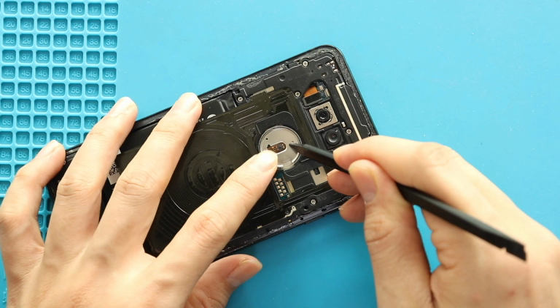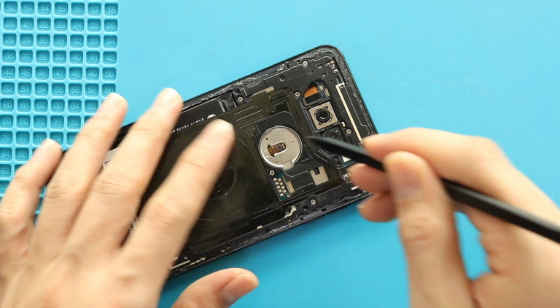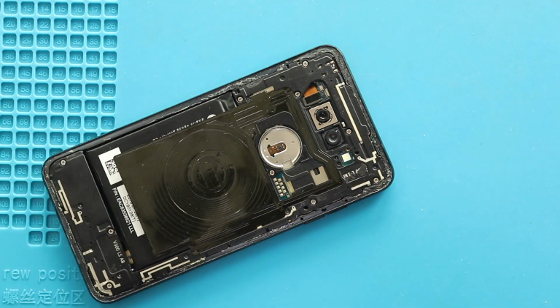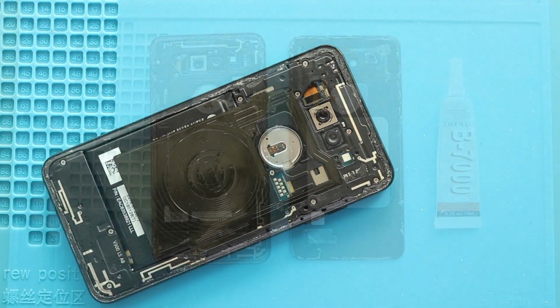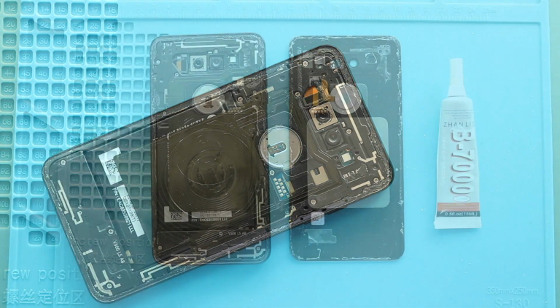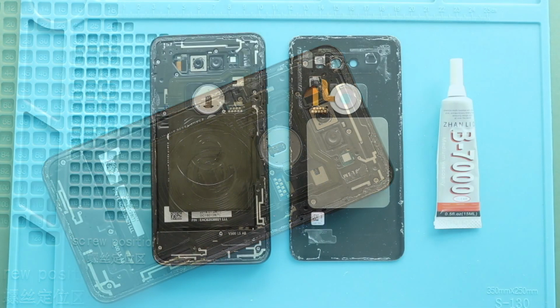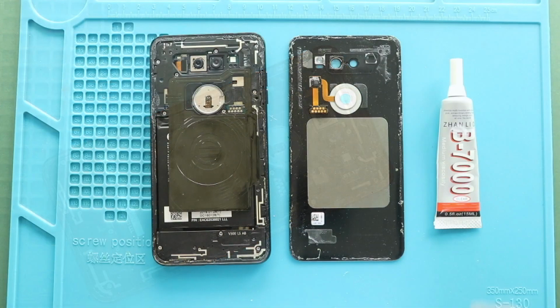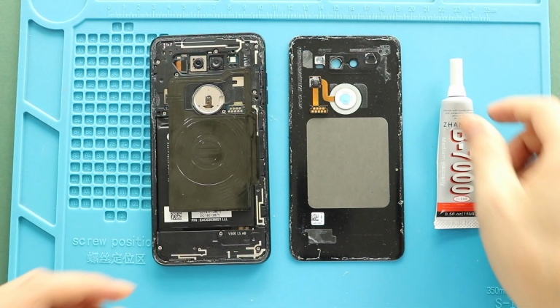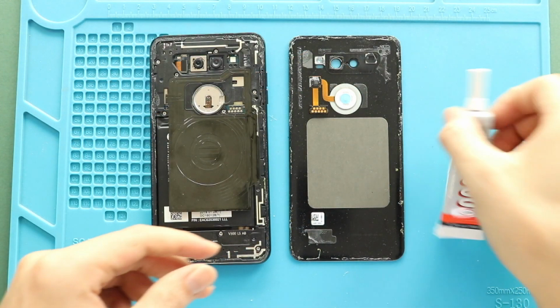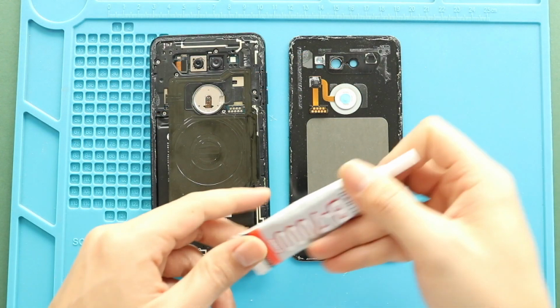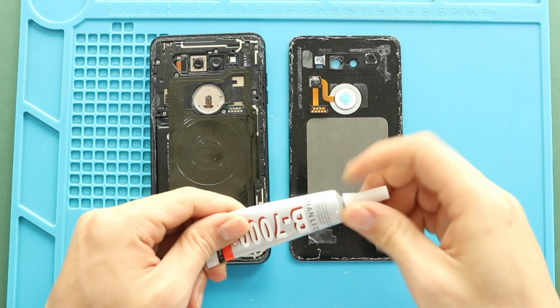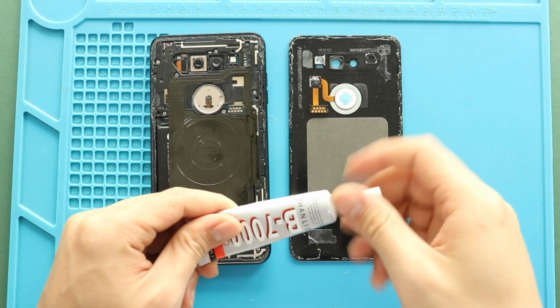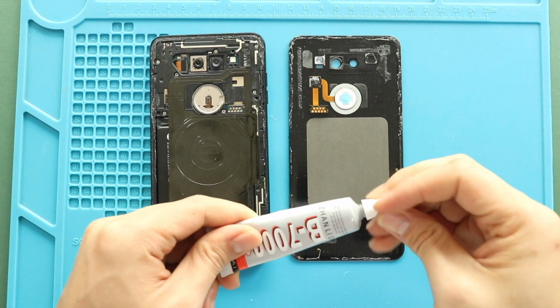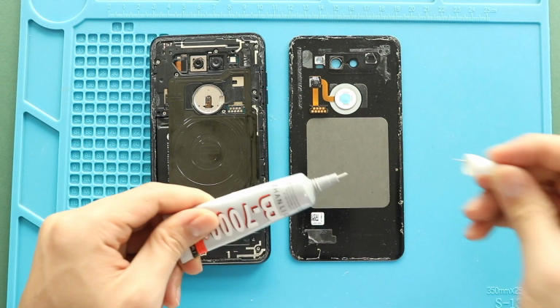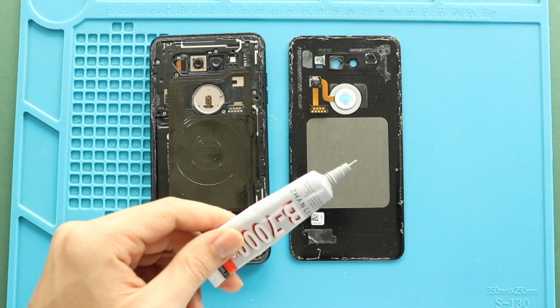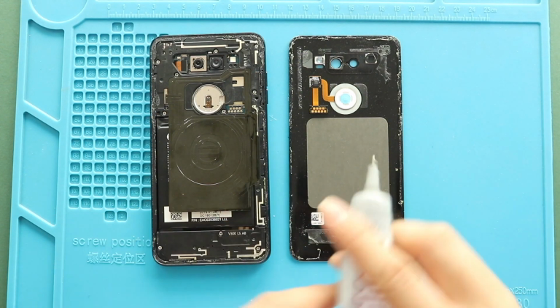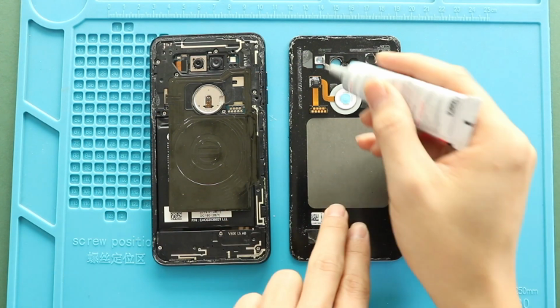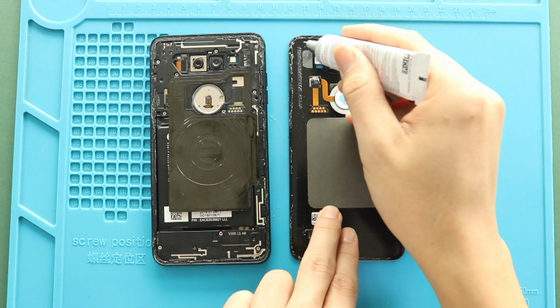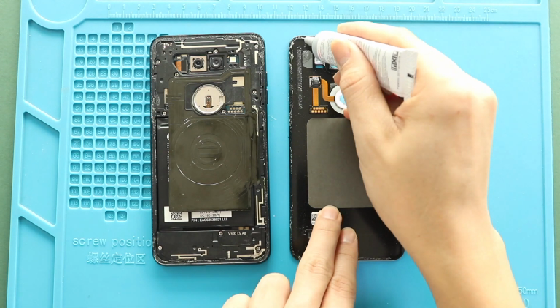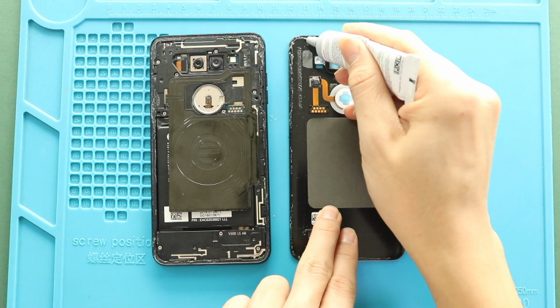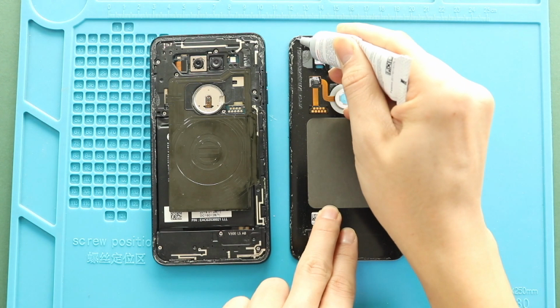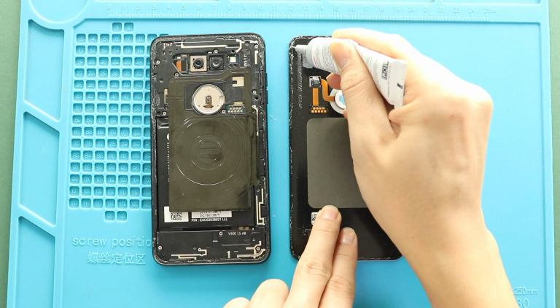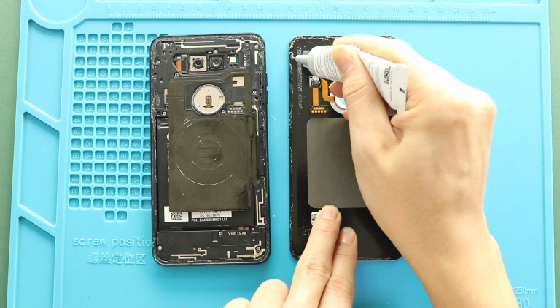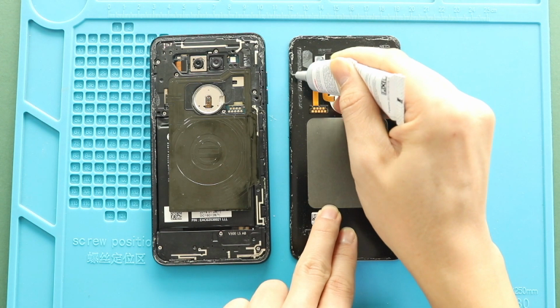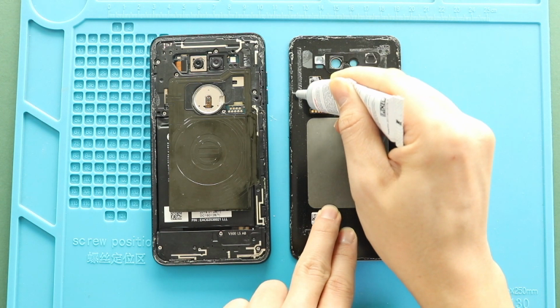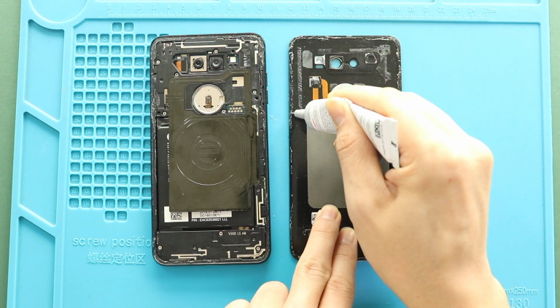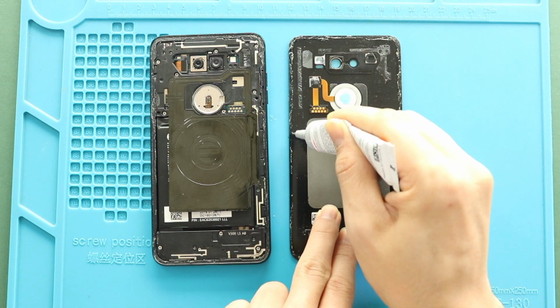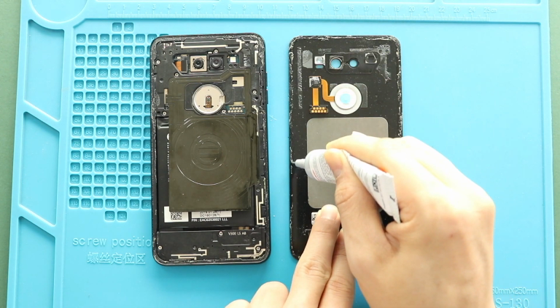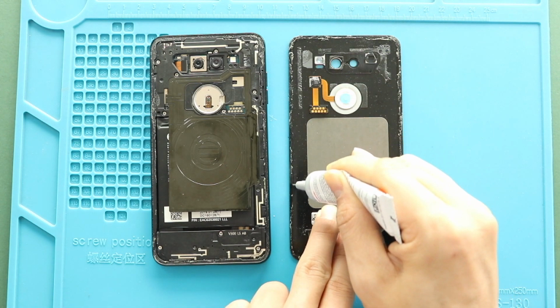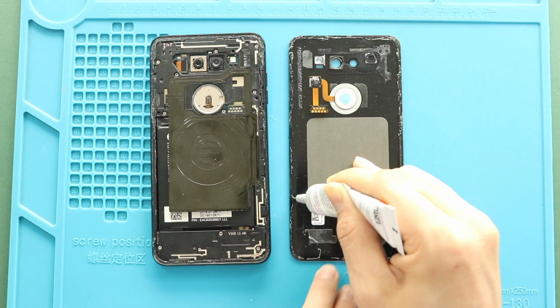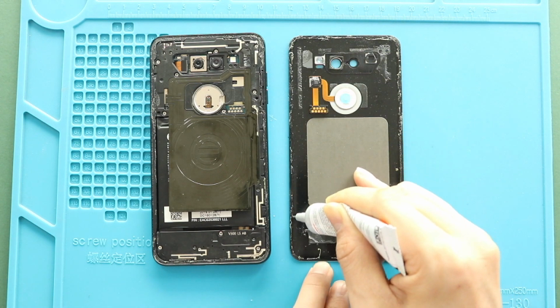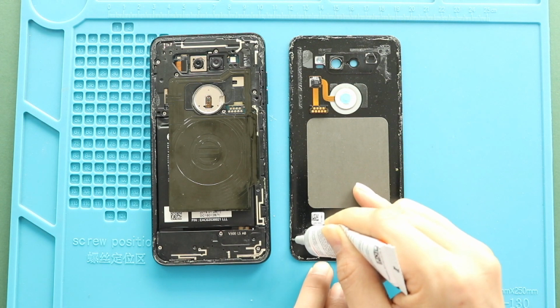Next, place the back cover on the body. Before installing the back cover, make sure it has enough glue on it. If not, use B7000 glue or double-sided back cover adhesive.